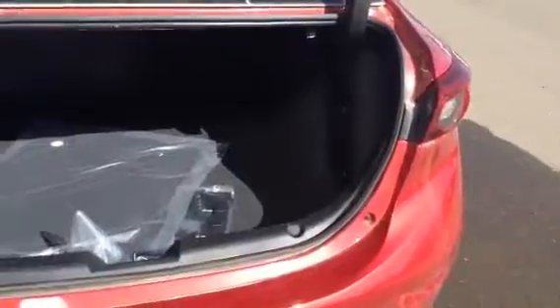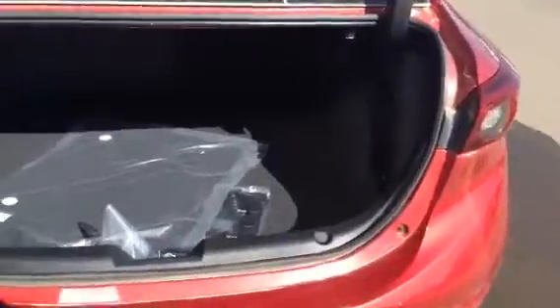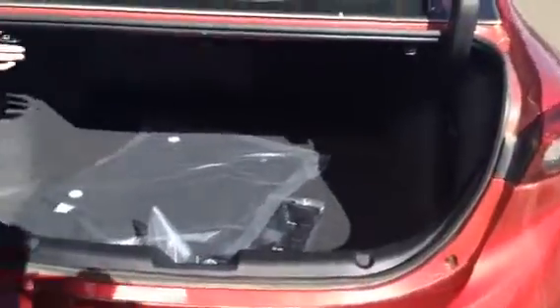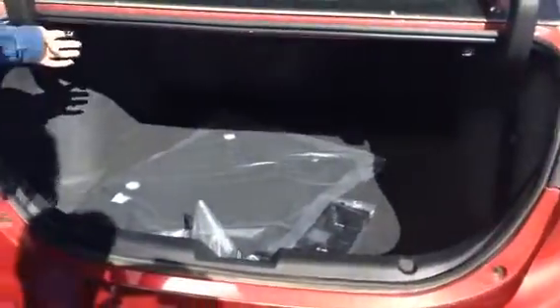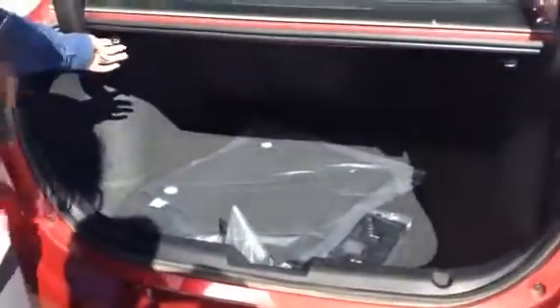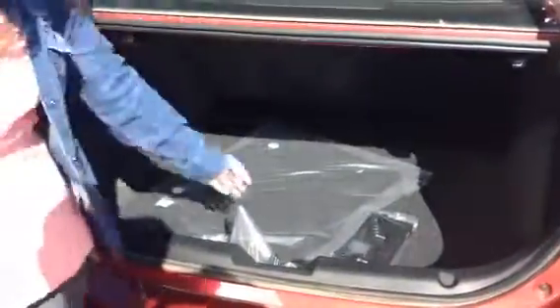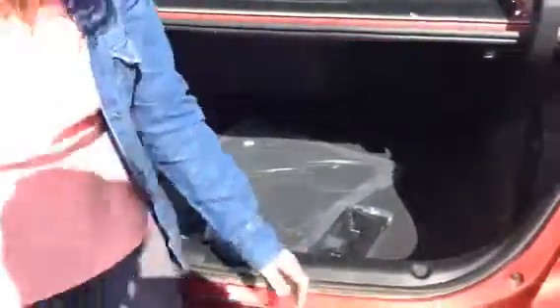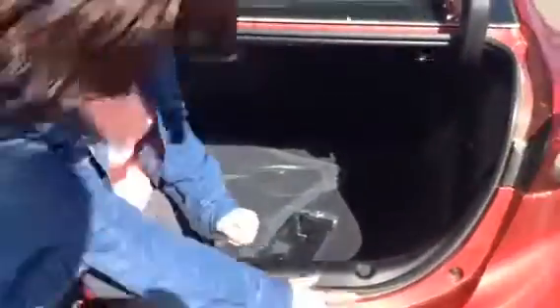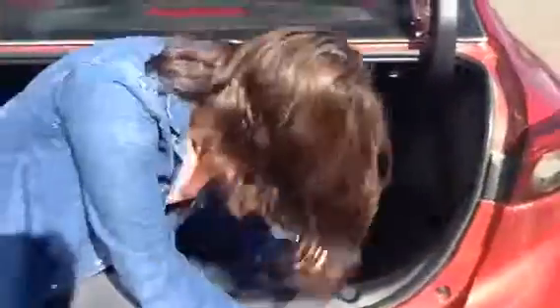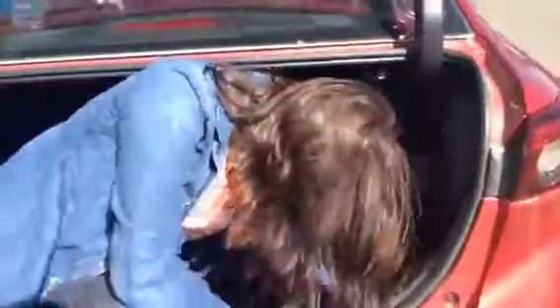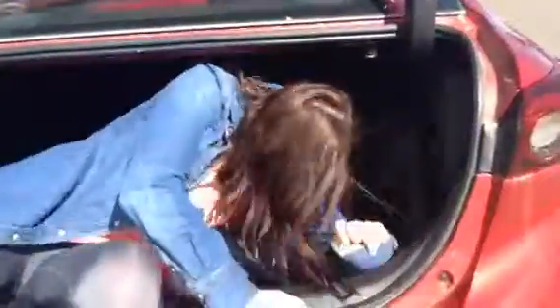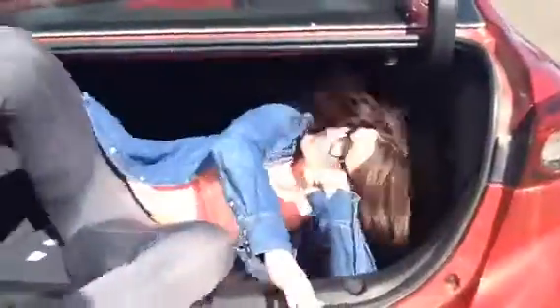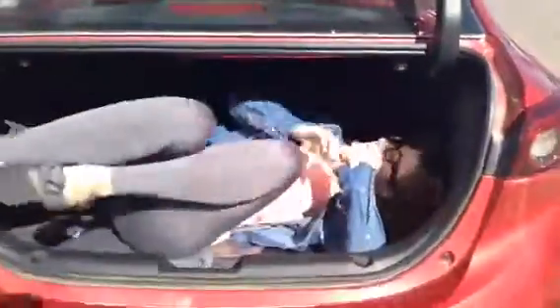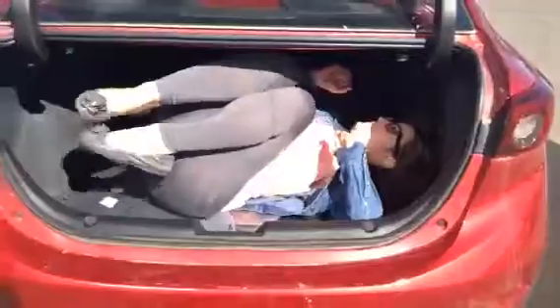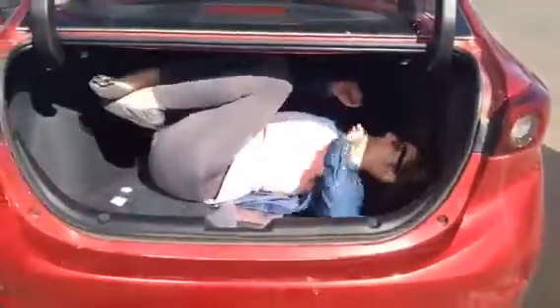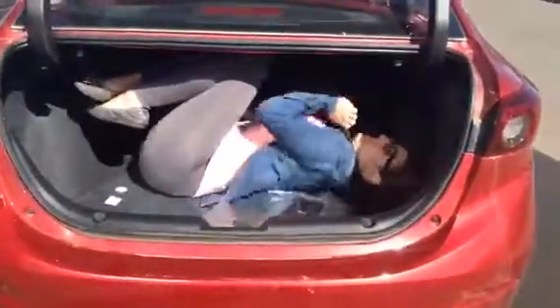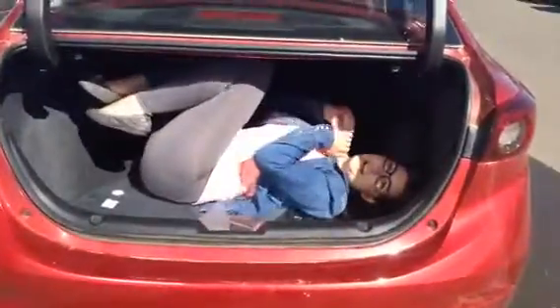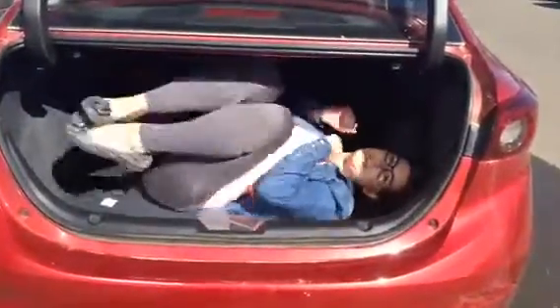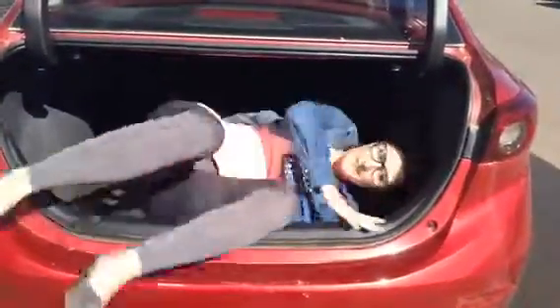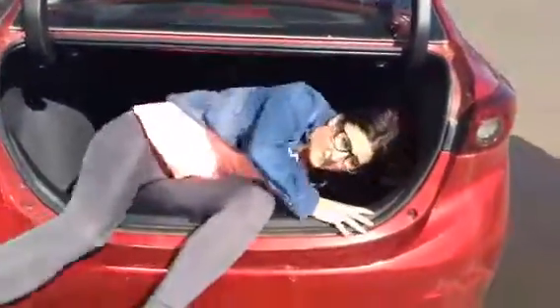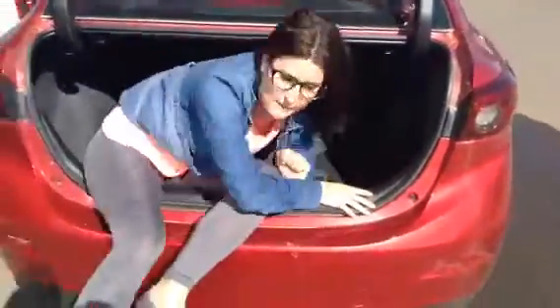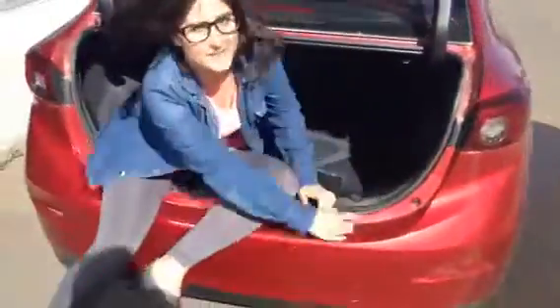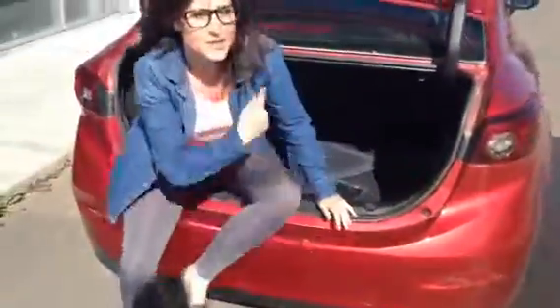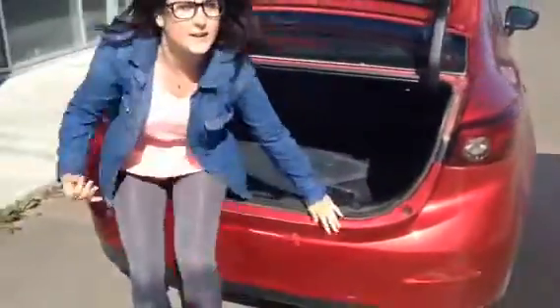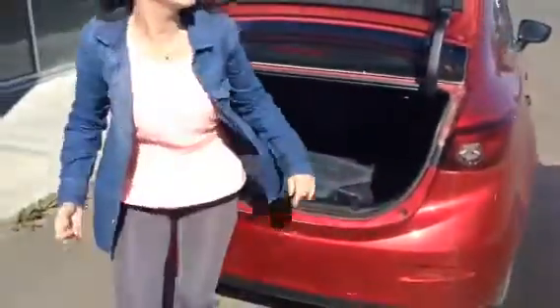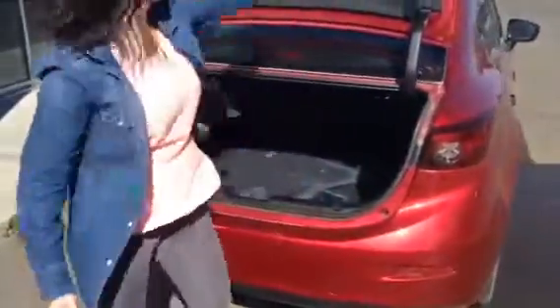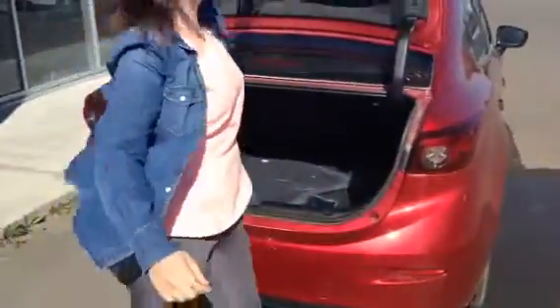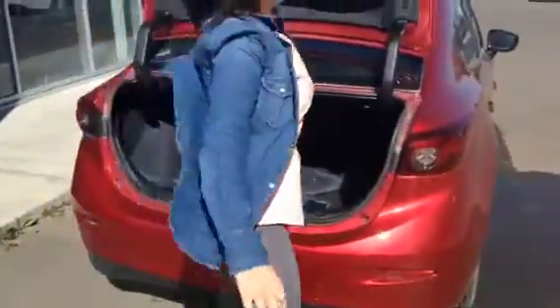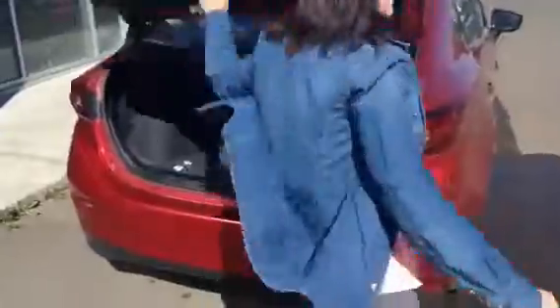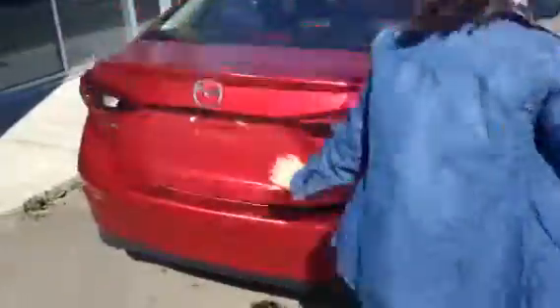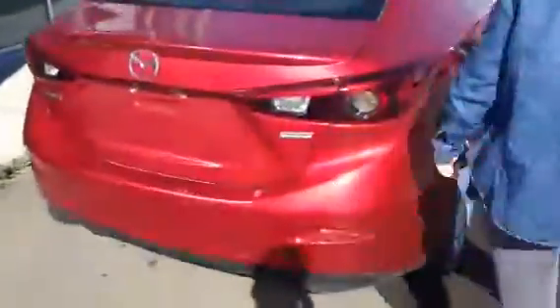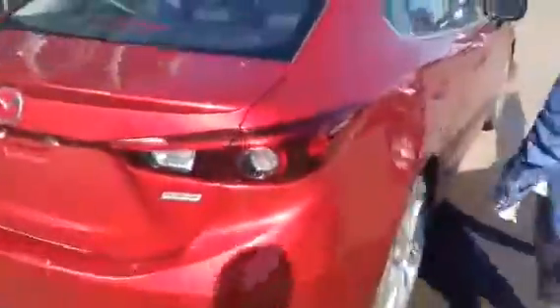The seats also fold down — you just pull this button. As you can see, very comfy. So if you ever have to sleep in your car, you can definitely go to the back. No problem there.